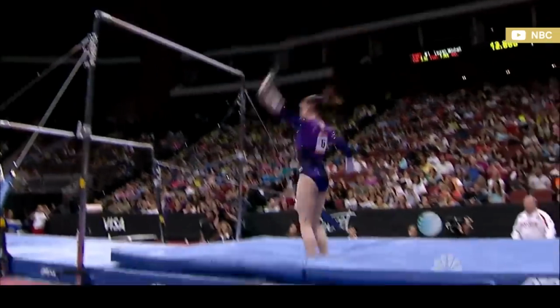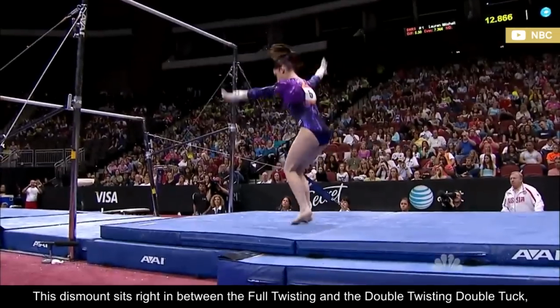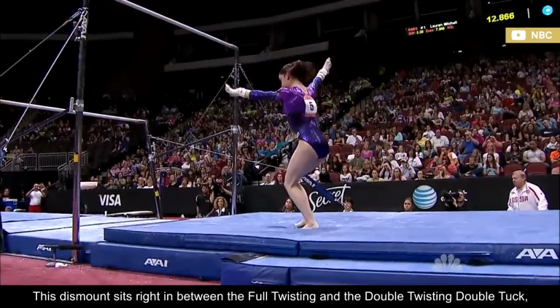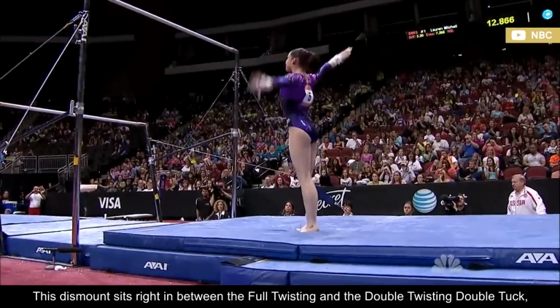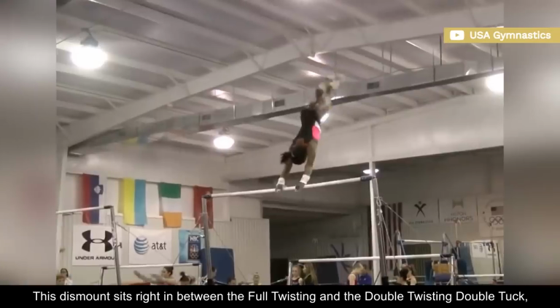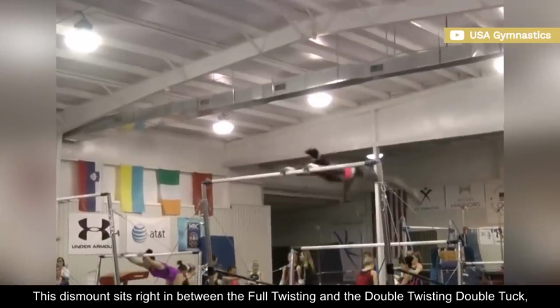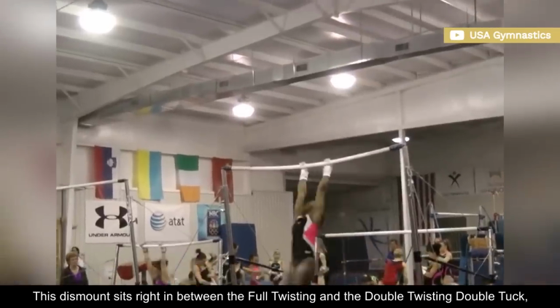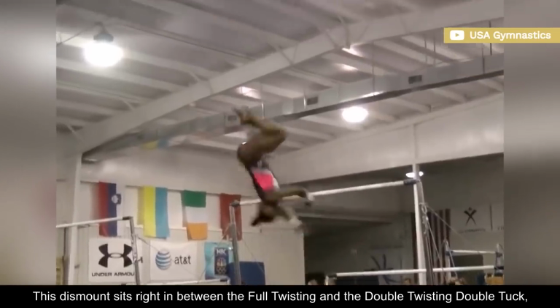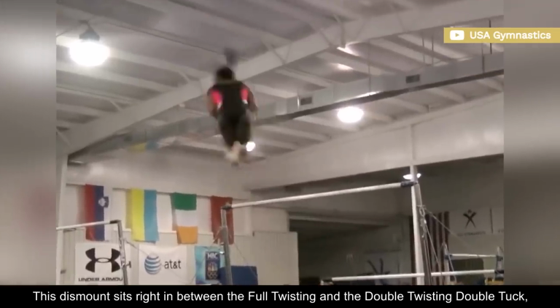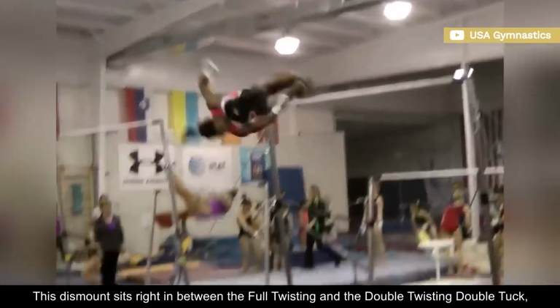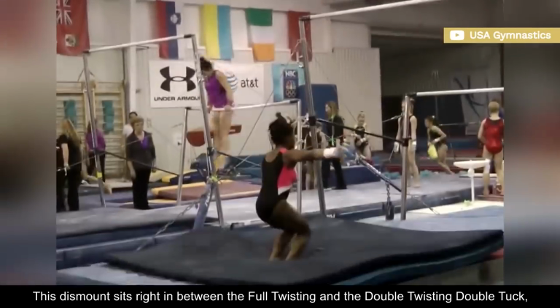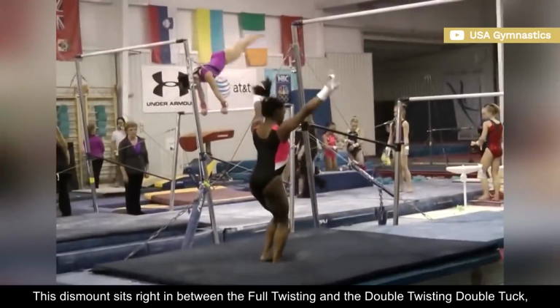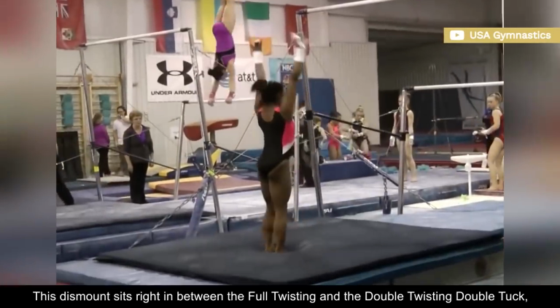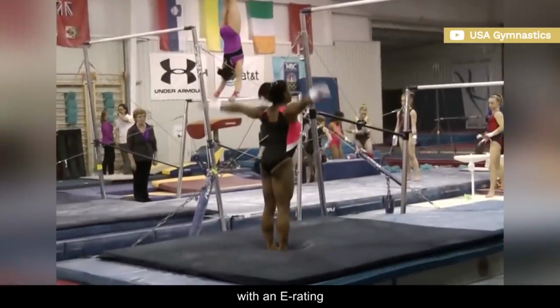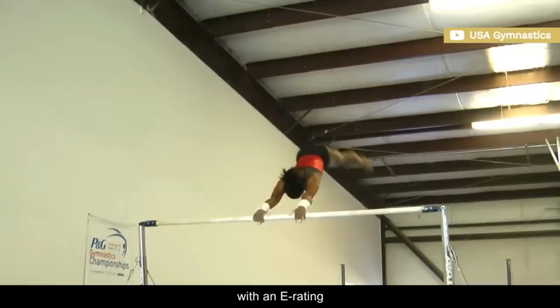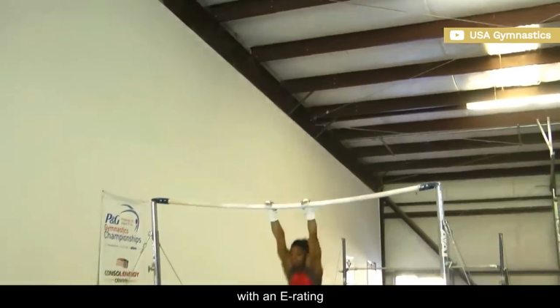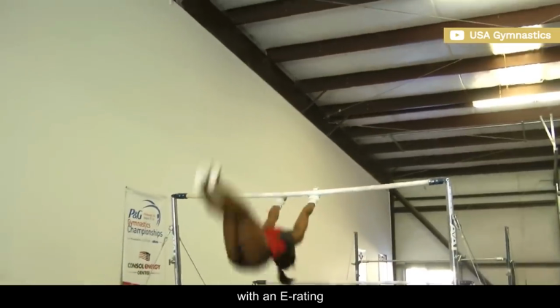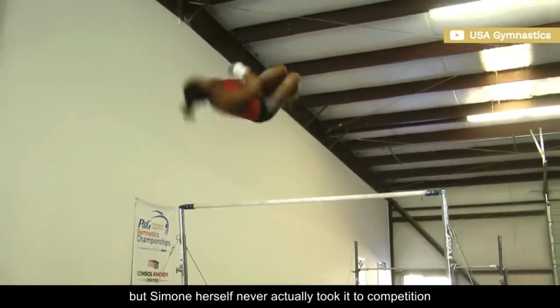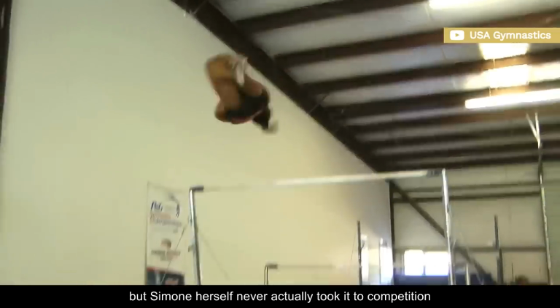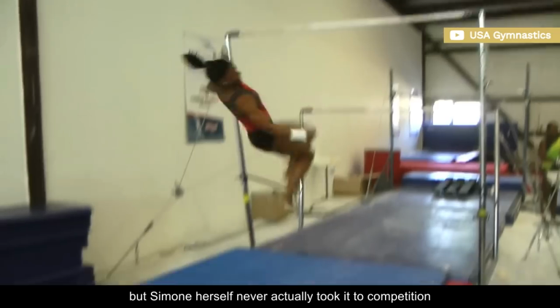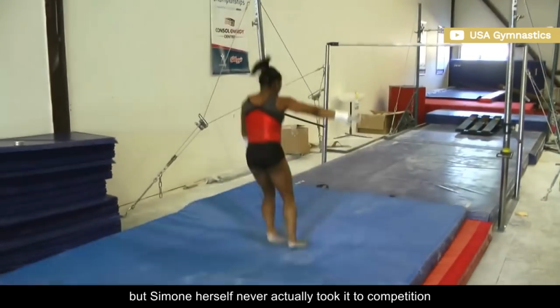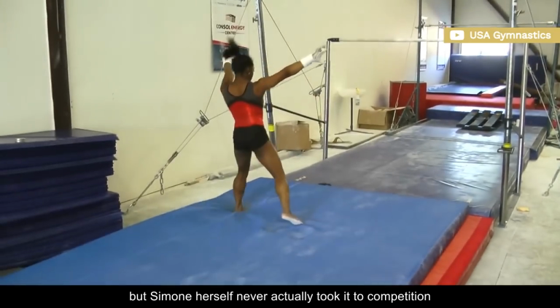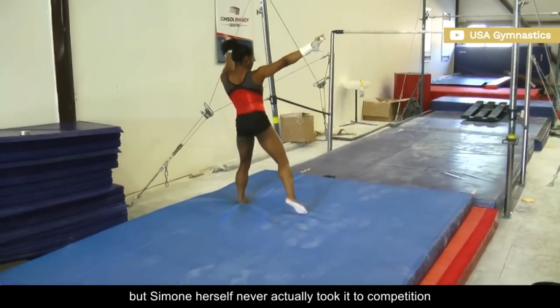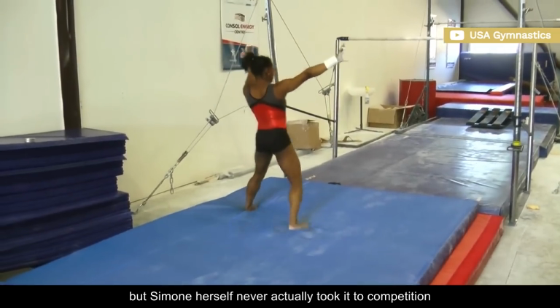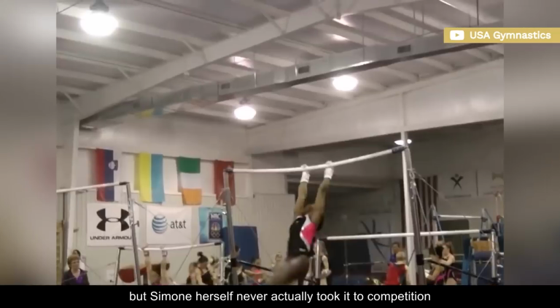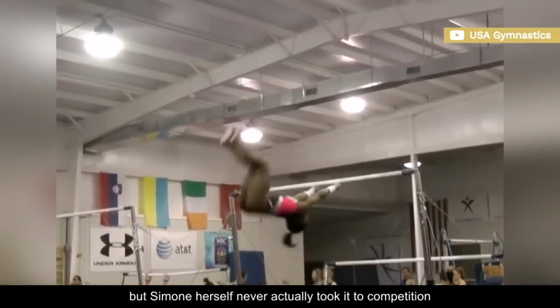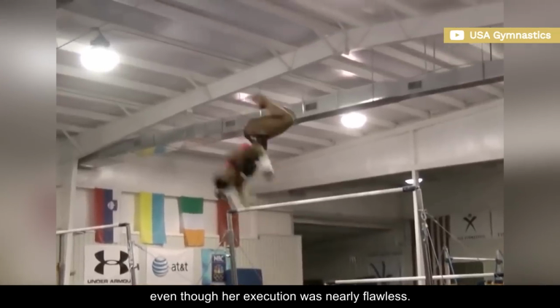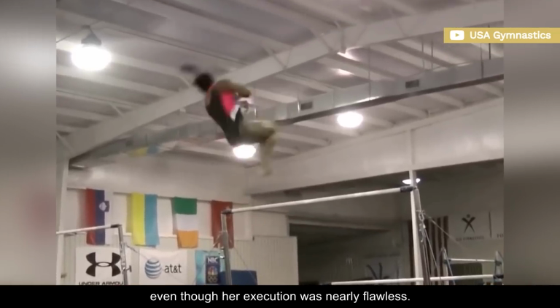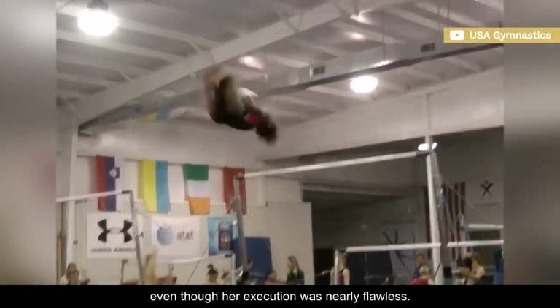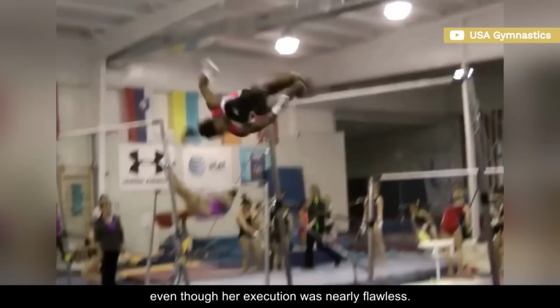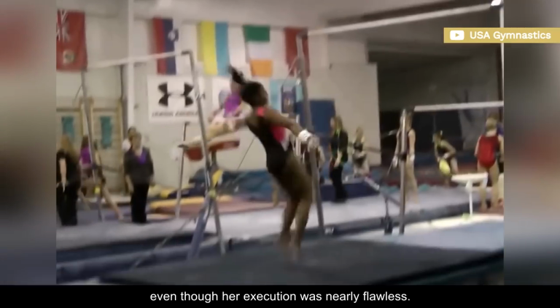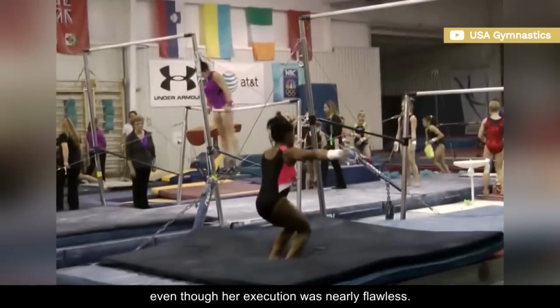This dismount sits right in between the full twisting and the double twisting double tuck, with an E rating, but Simone herself never actually took it to competition, even though her execution was nearly flawless.